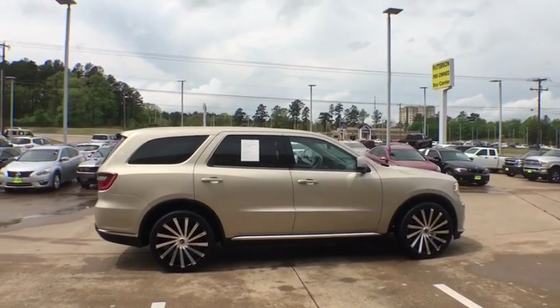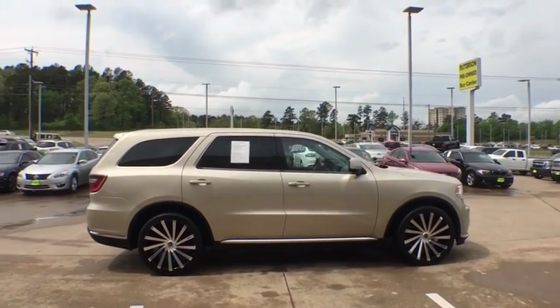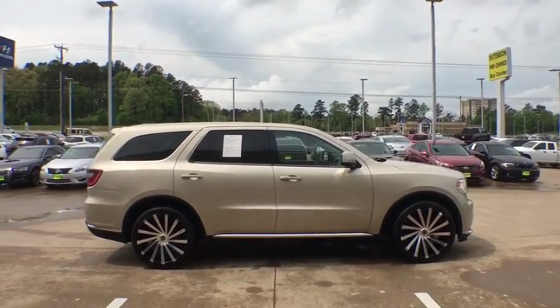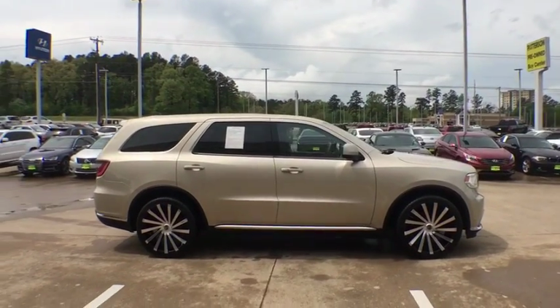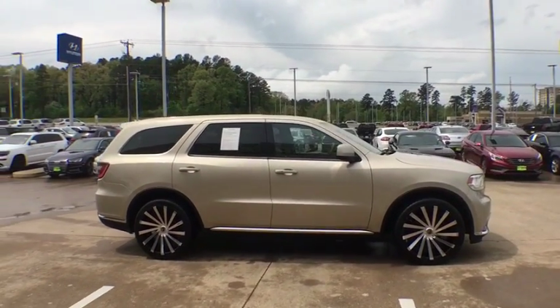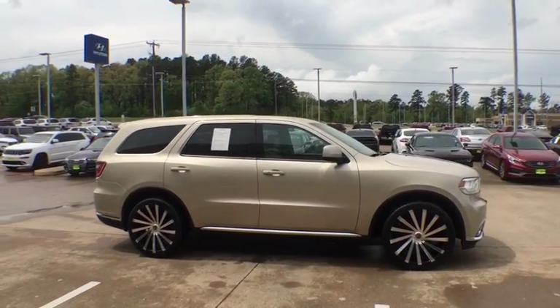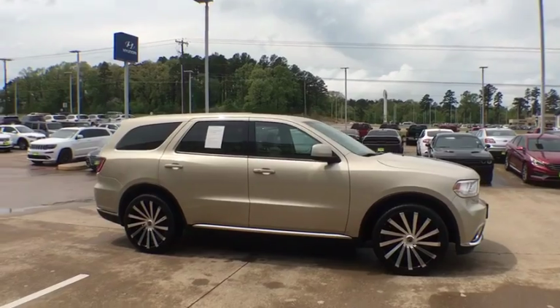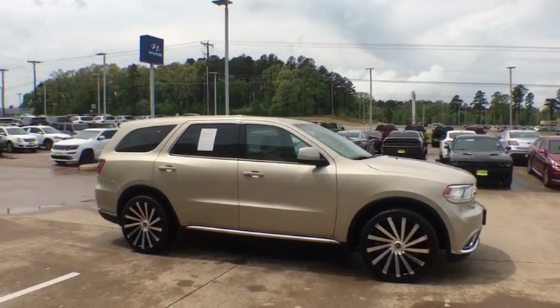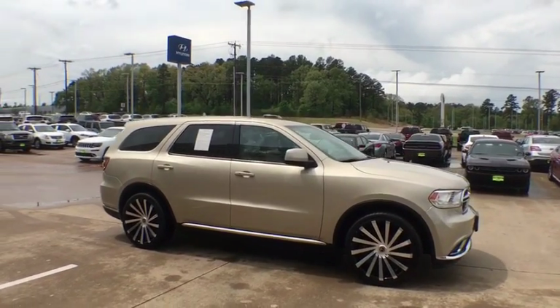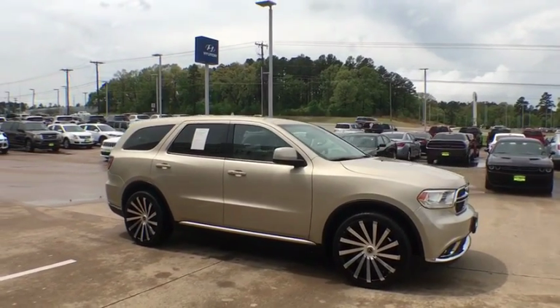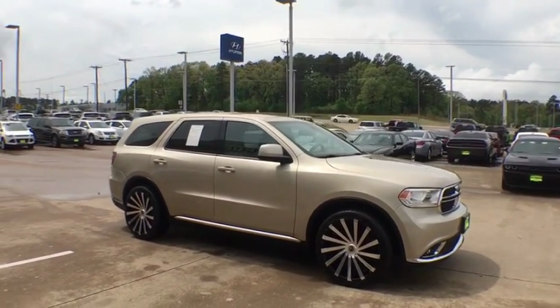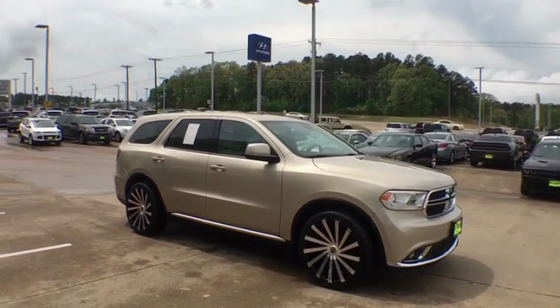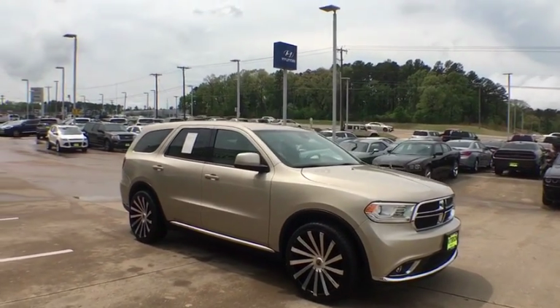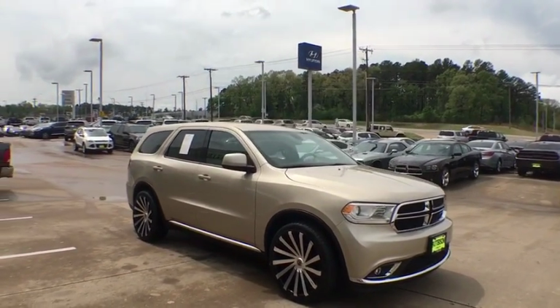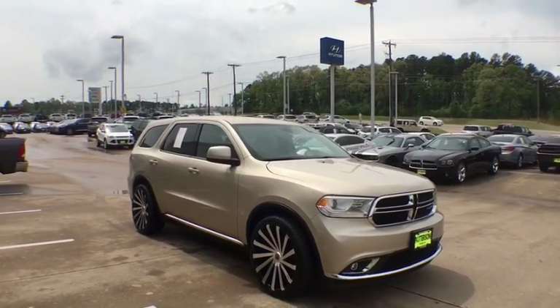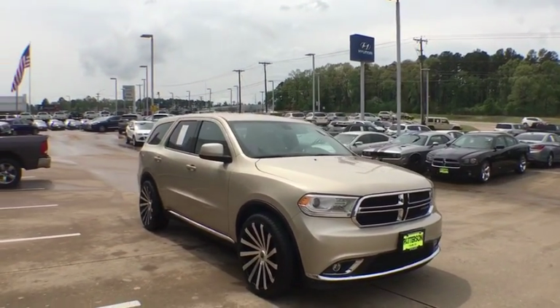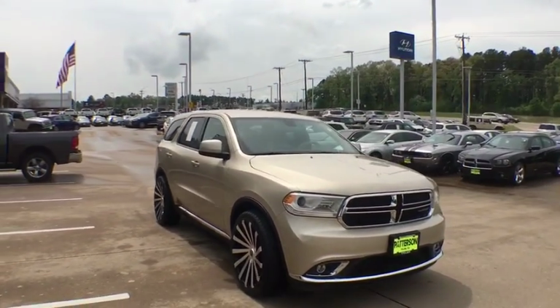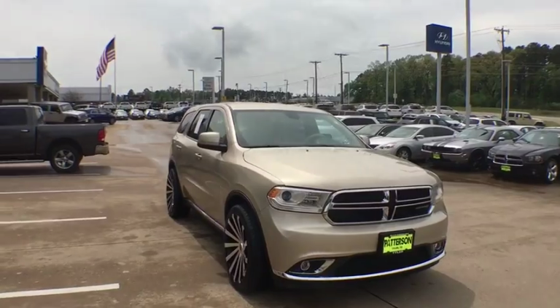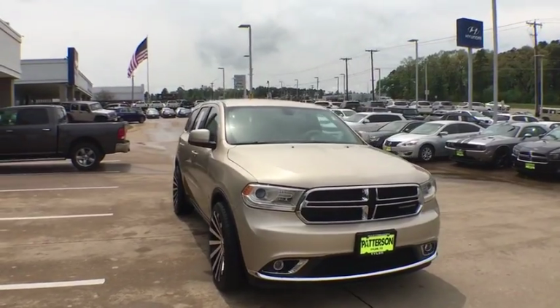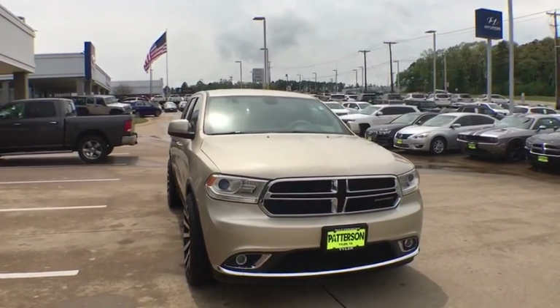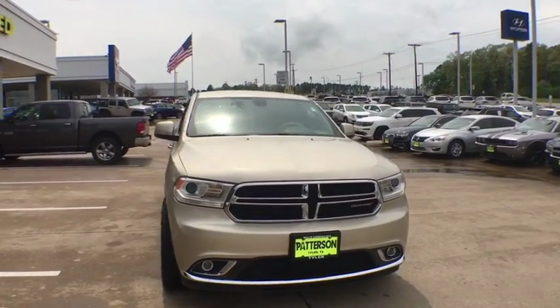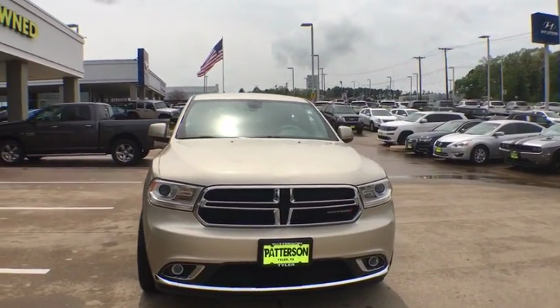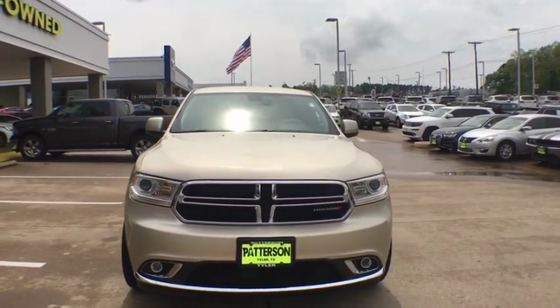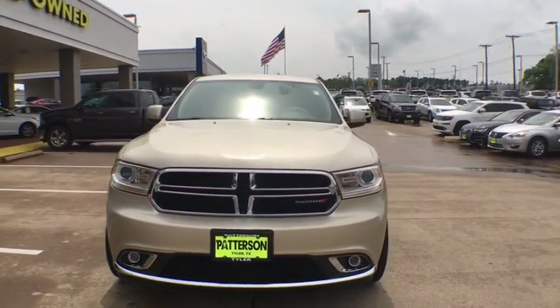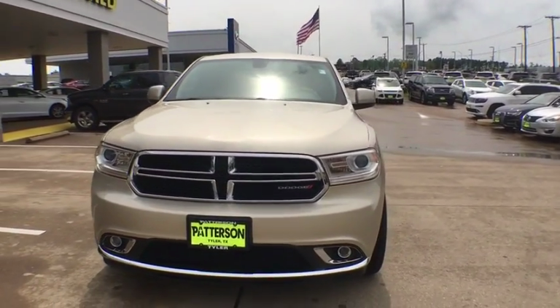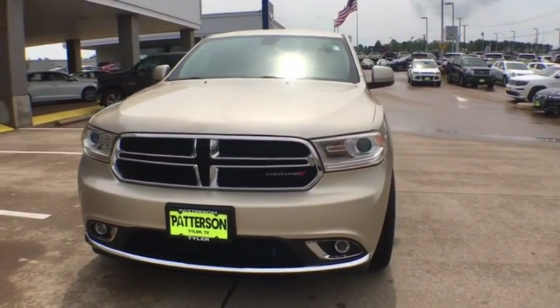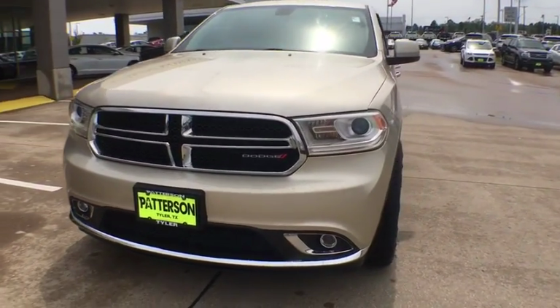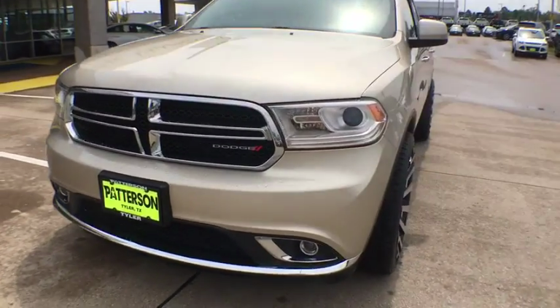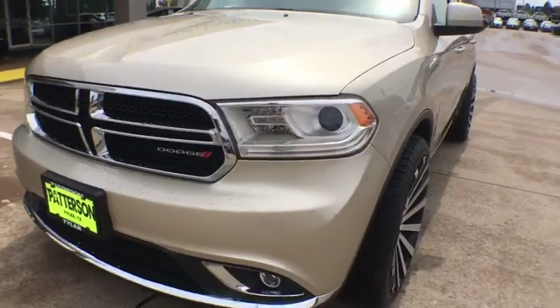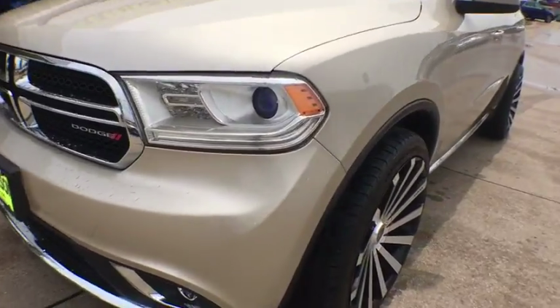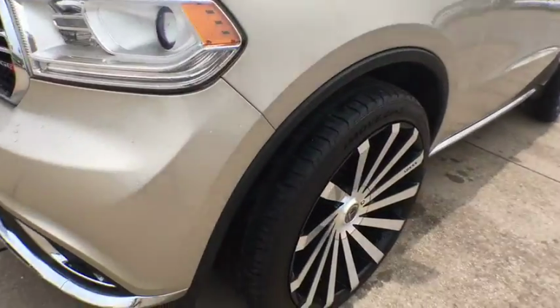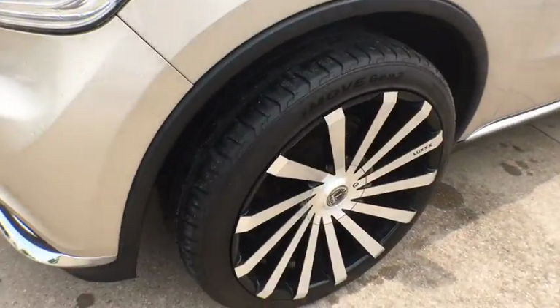This vehicle has less than 65,000 miles. Here are some of this vehicle's great options: traction control, dual airbags, power steering, four-wheel disc brakes, center armrest, fog lights, compass, and electronic stability control.